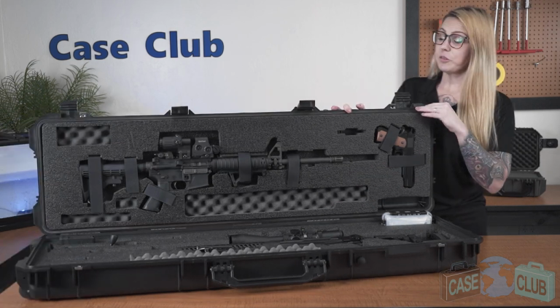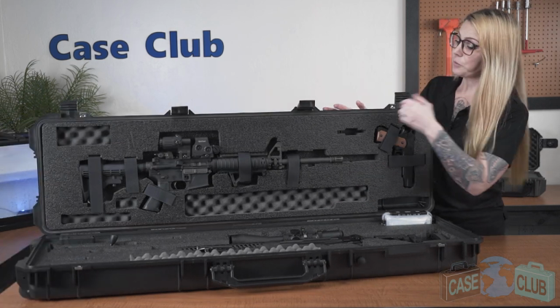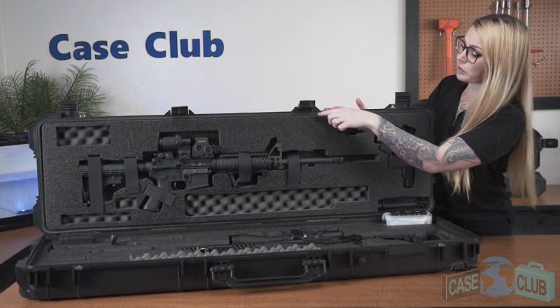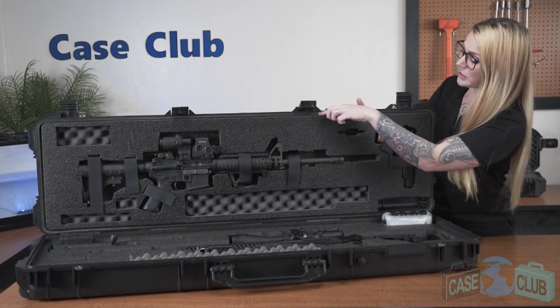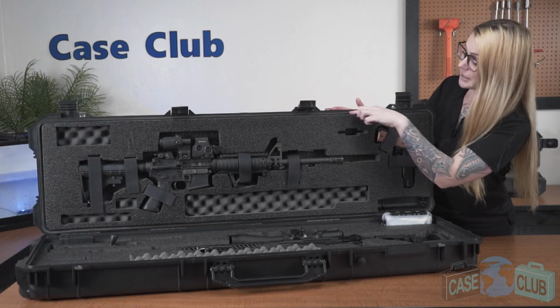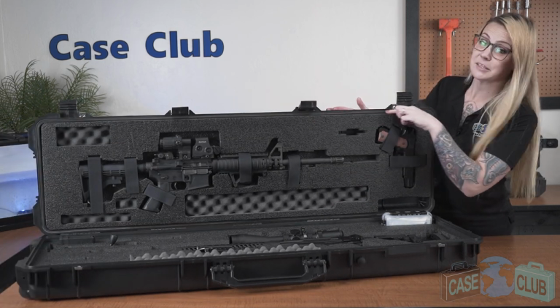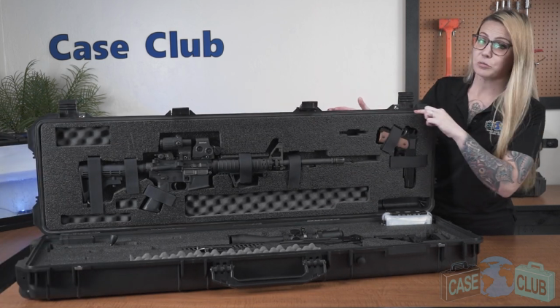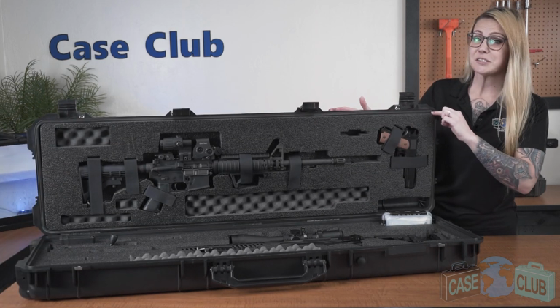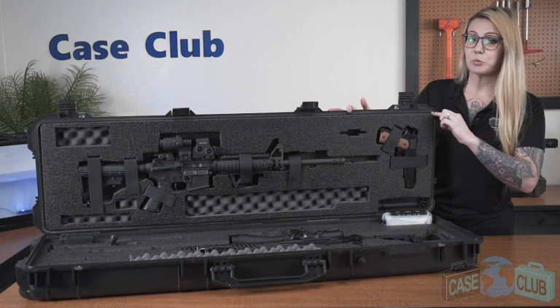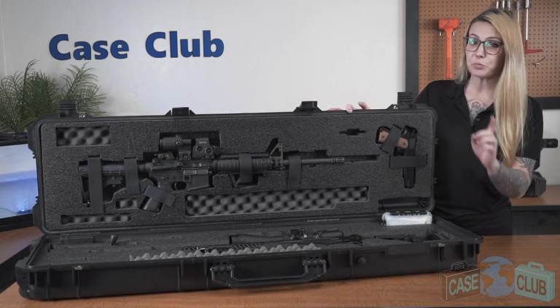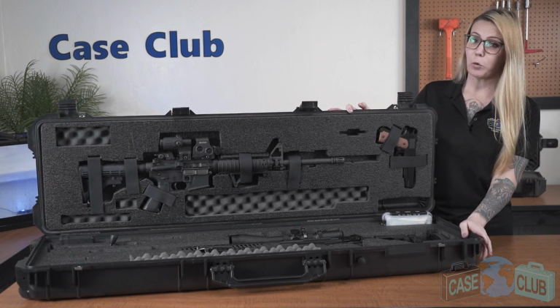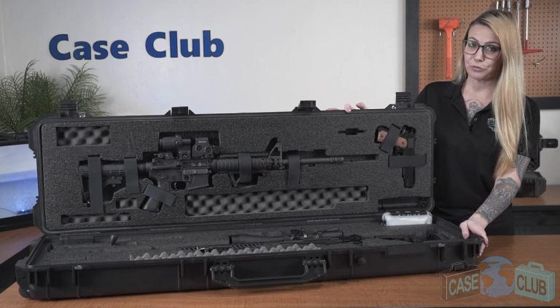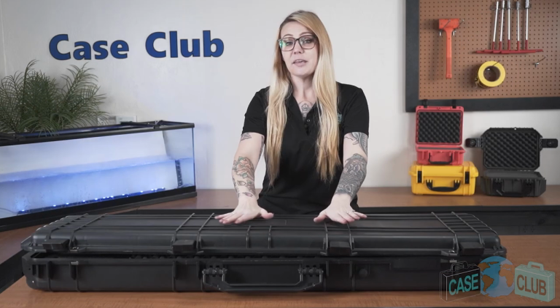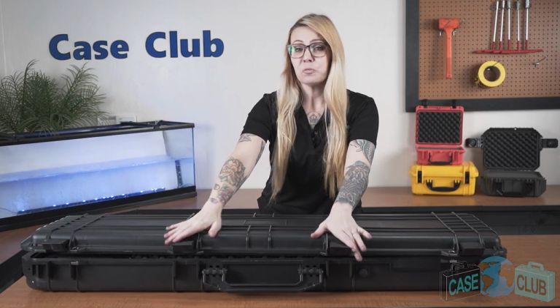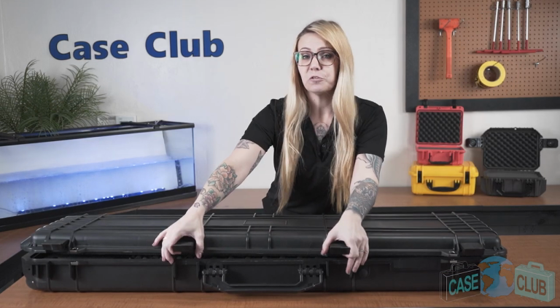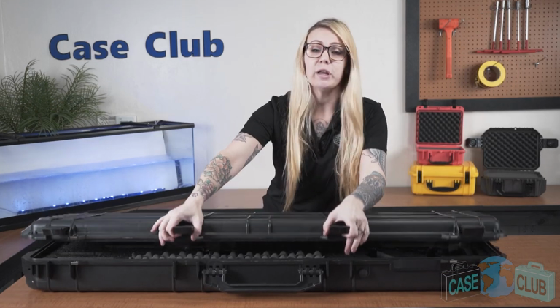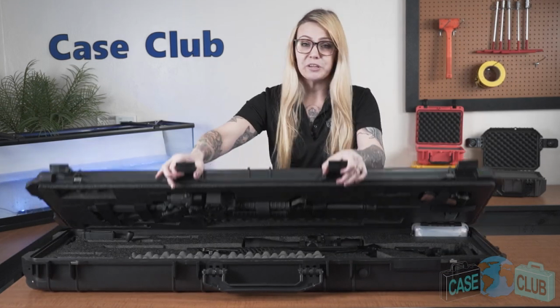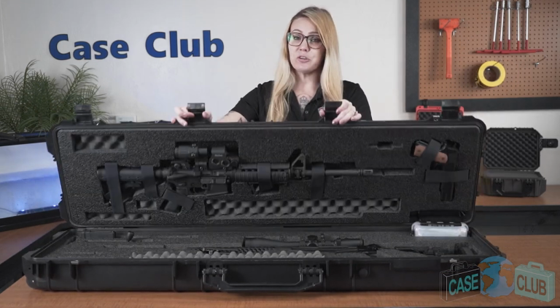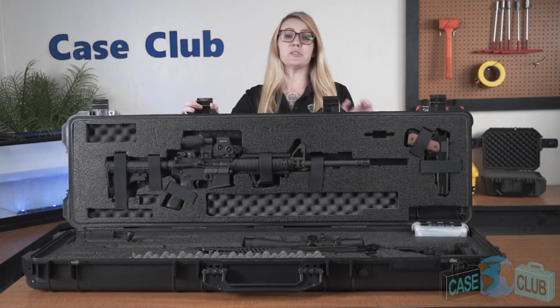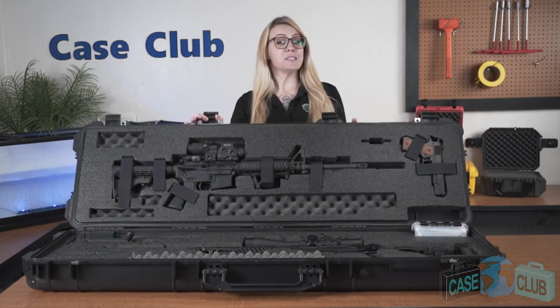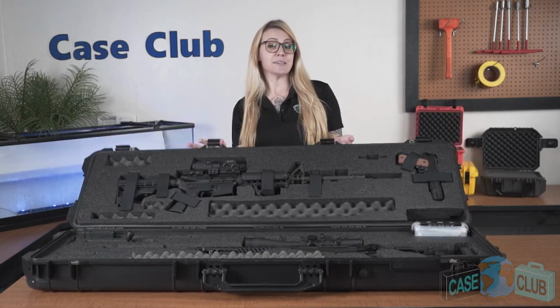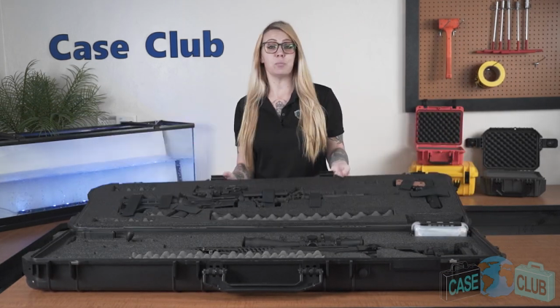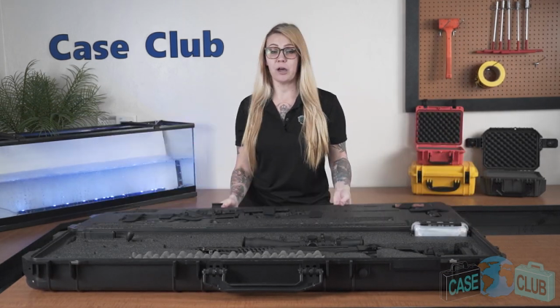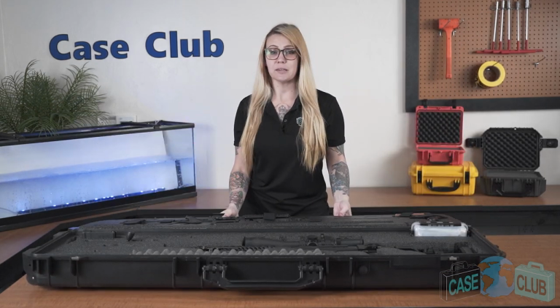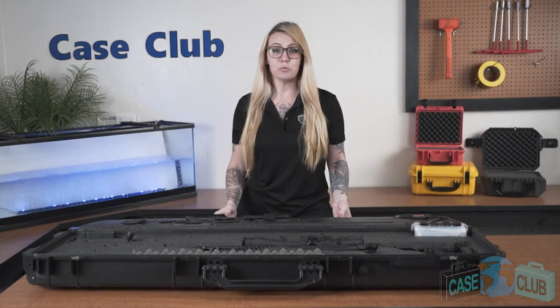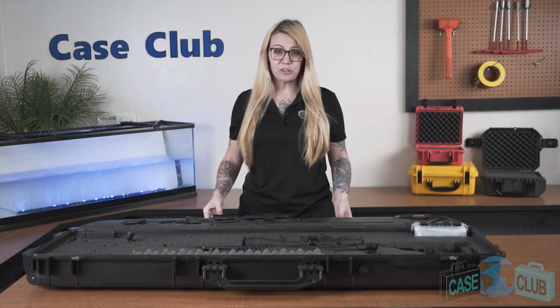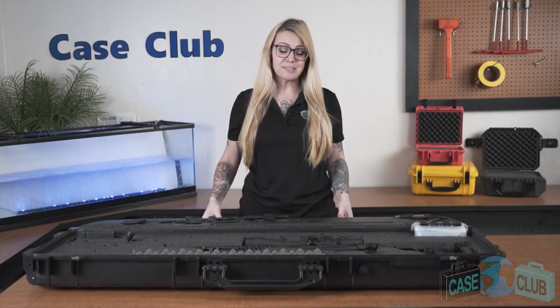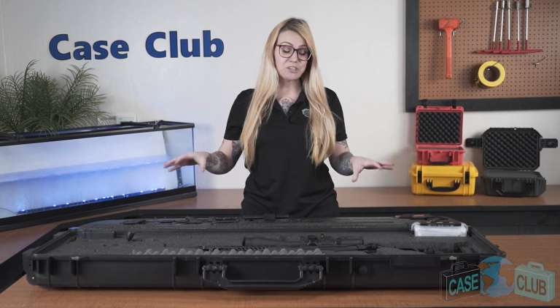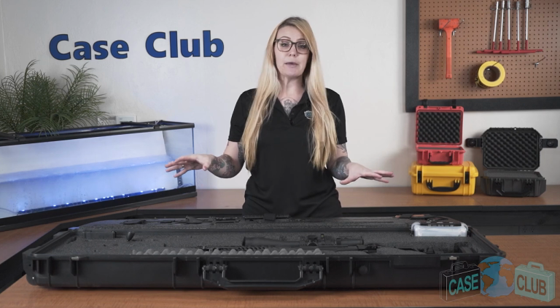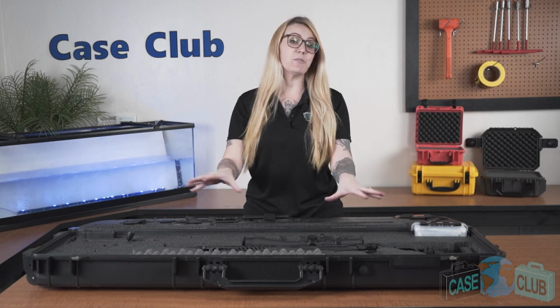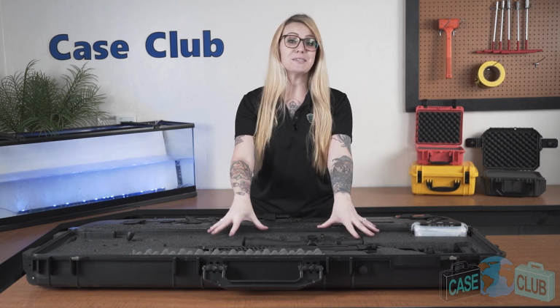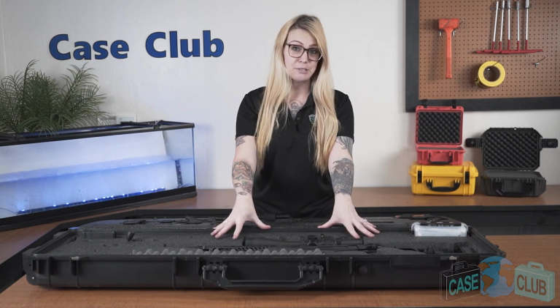Around the perimeter of the lid is a gasket seal which makes the case 100% waterproof. The case opens a full 180 degrees for easy access to both guns and to ensure that the case is not top-heavy if the base is empty.